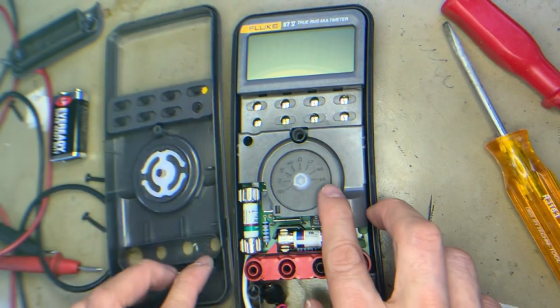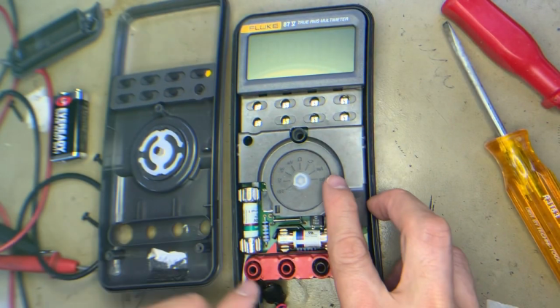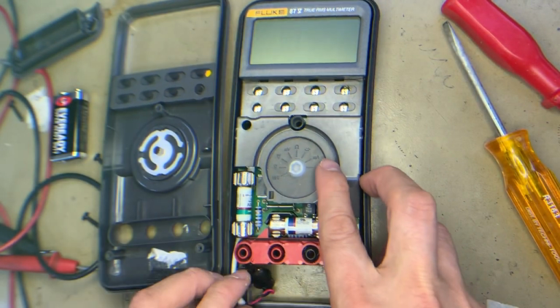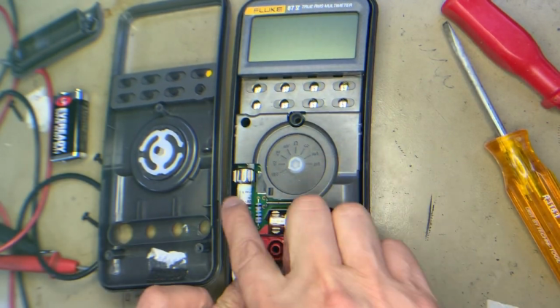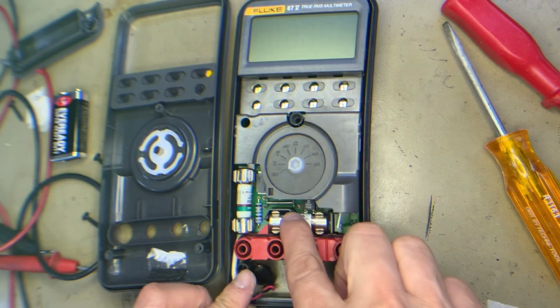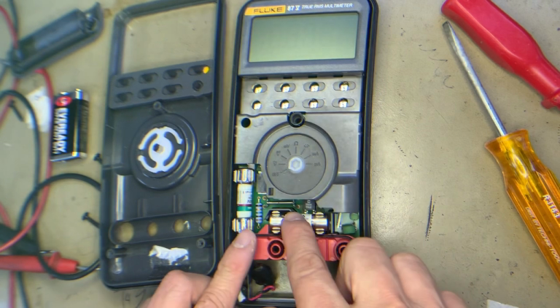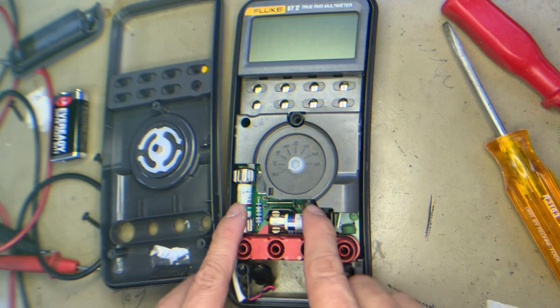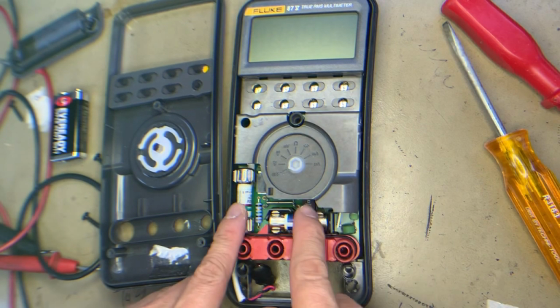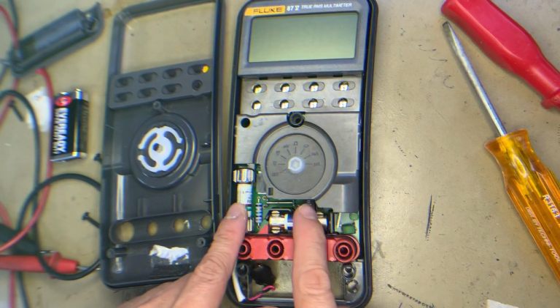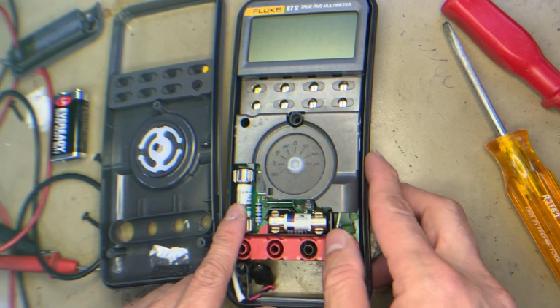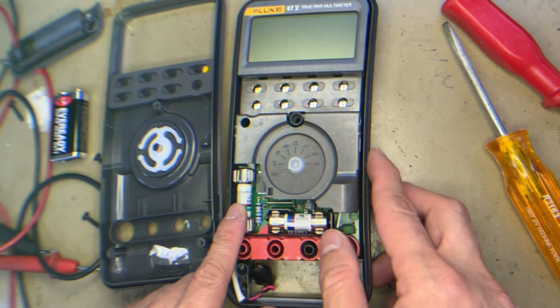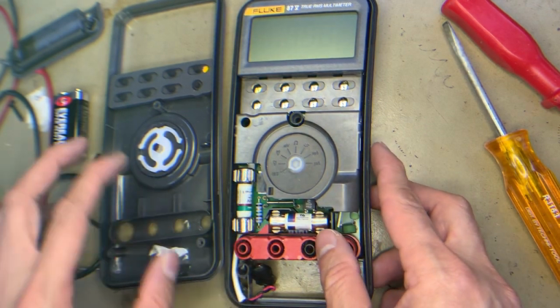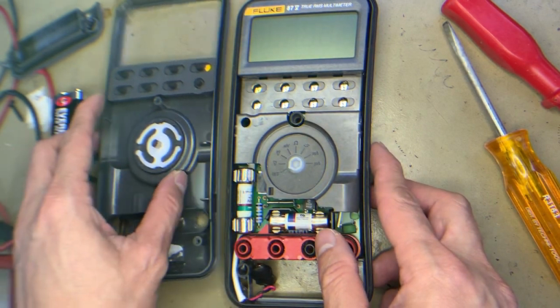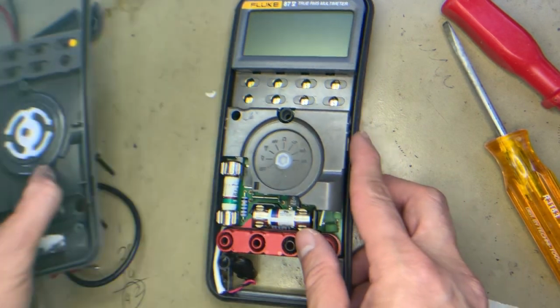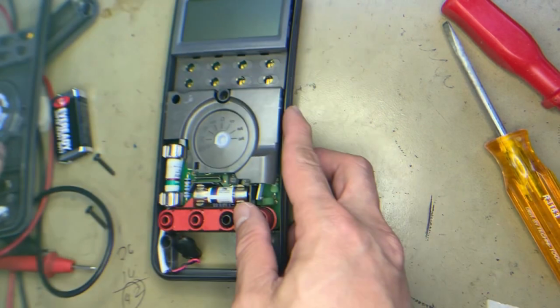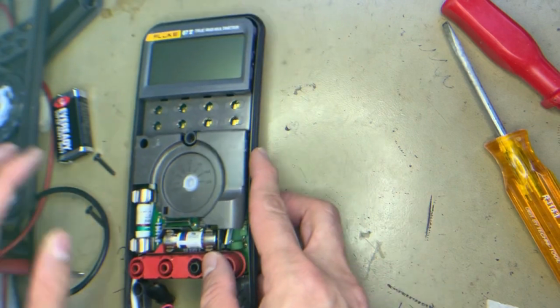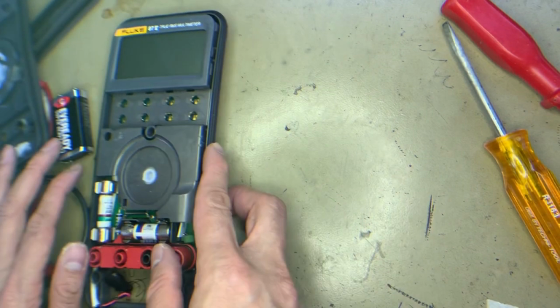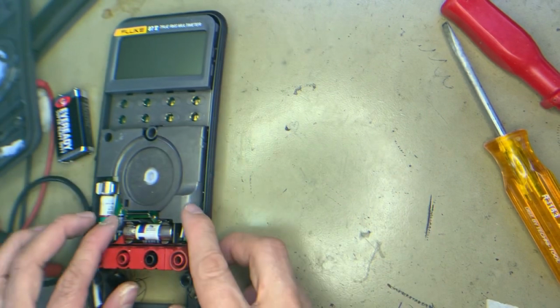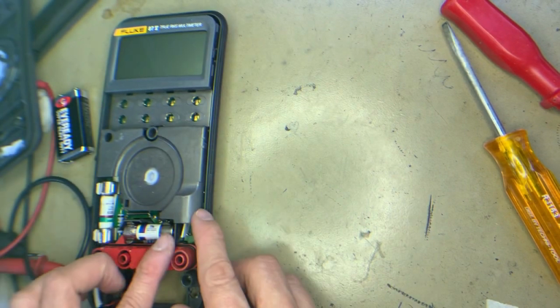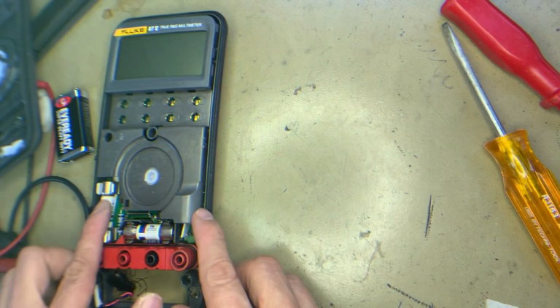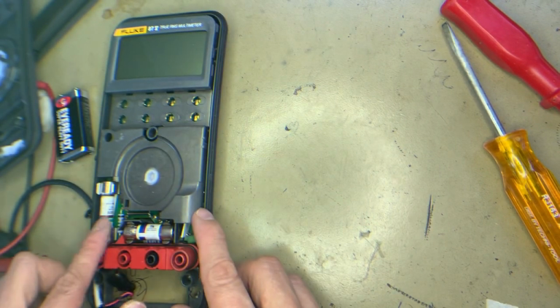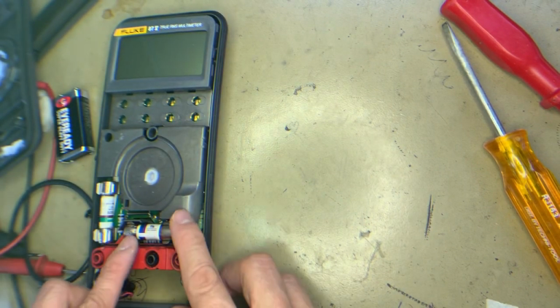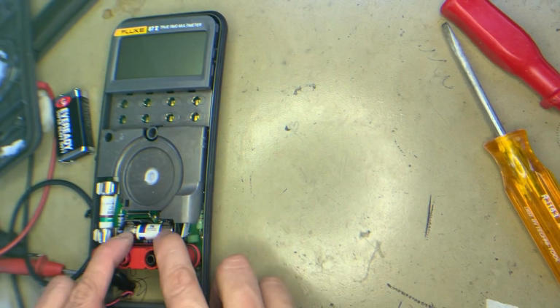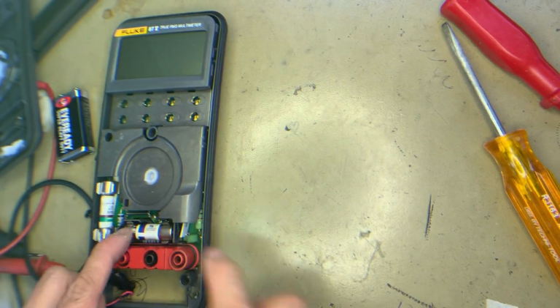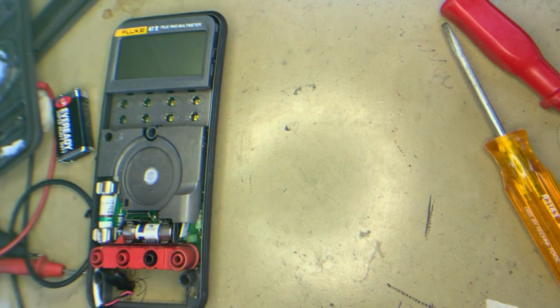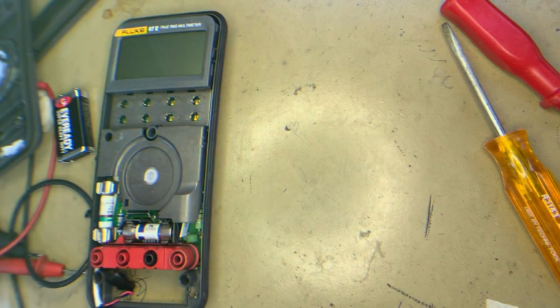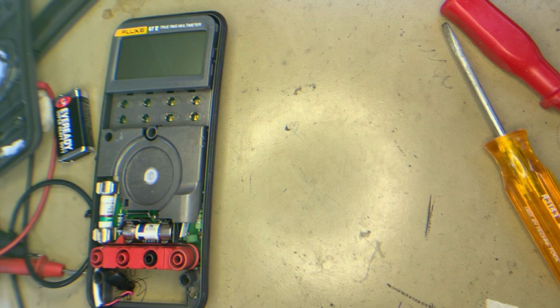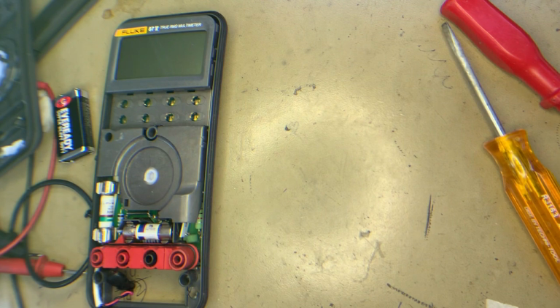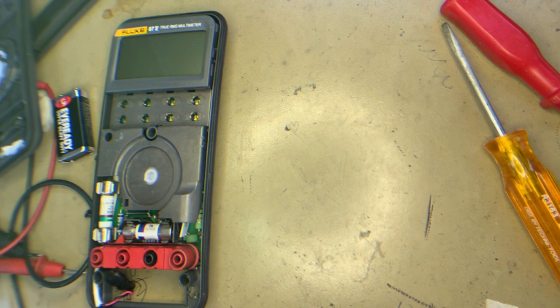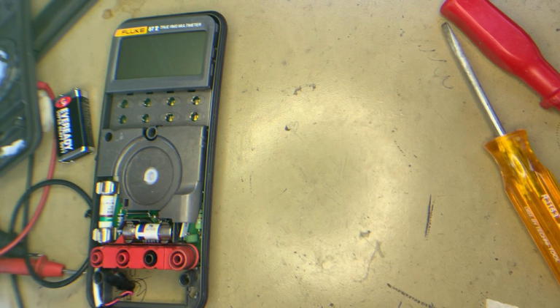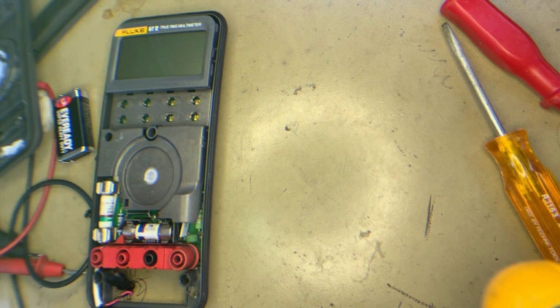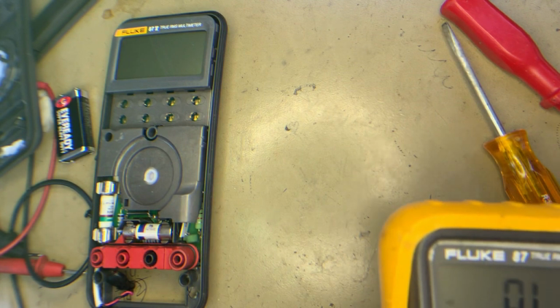There are two screws inside — here's one of the two. Let's test the fuse first, using the digital tester.